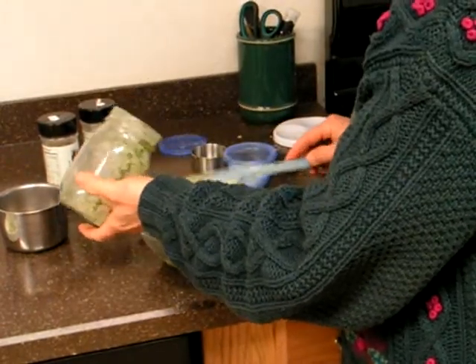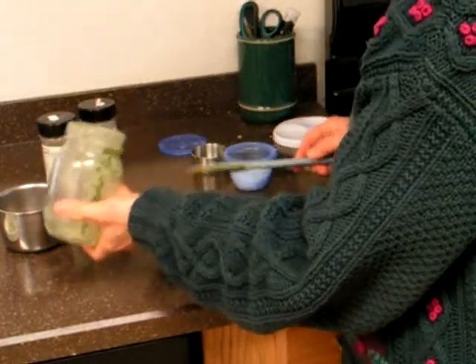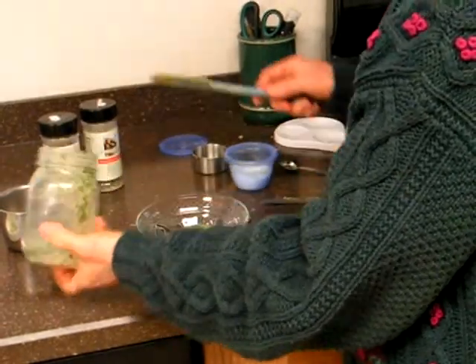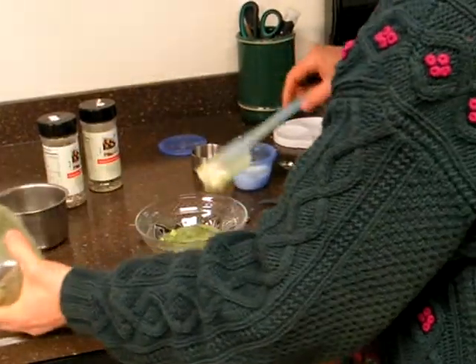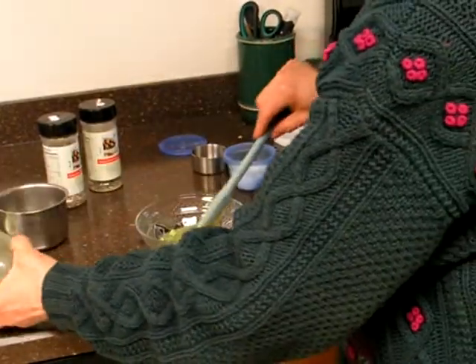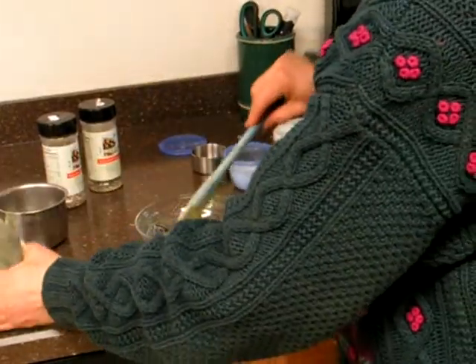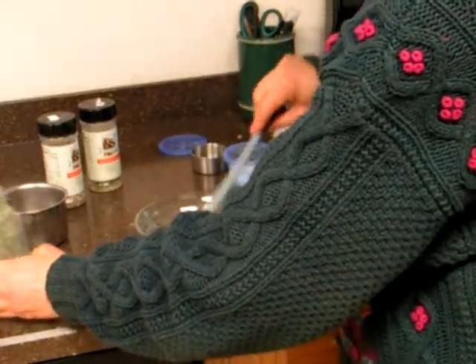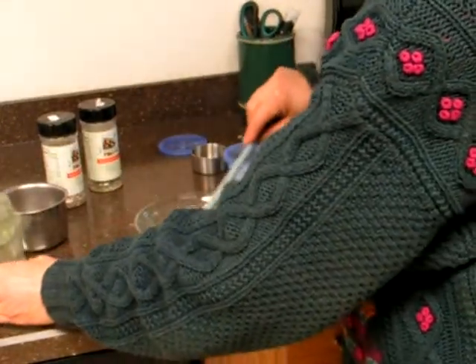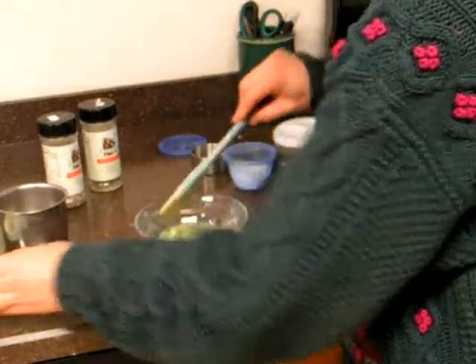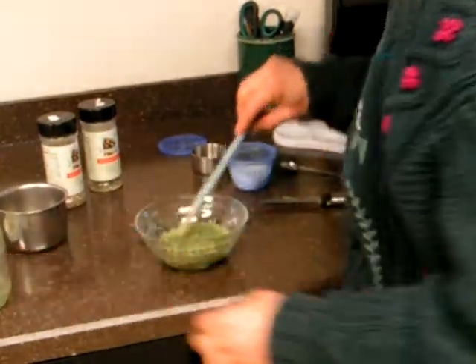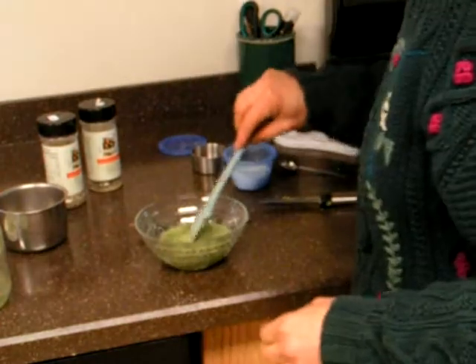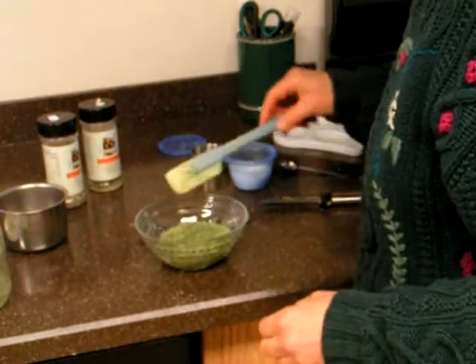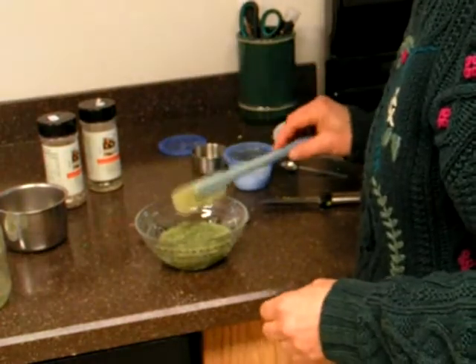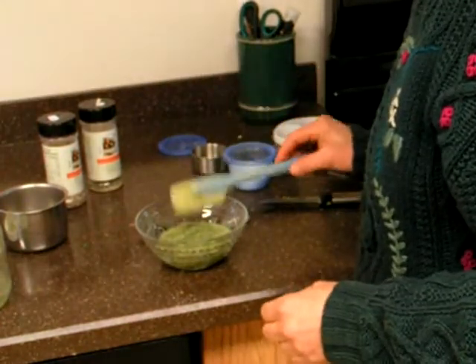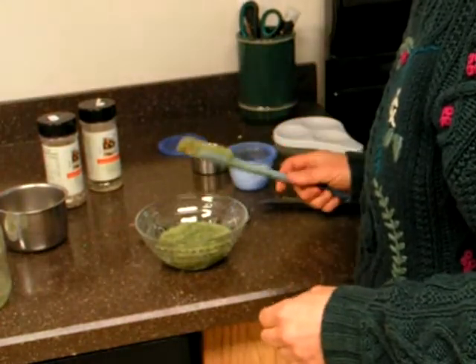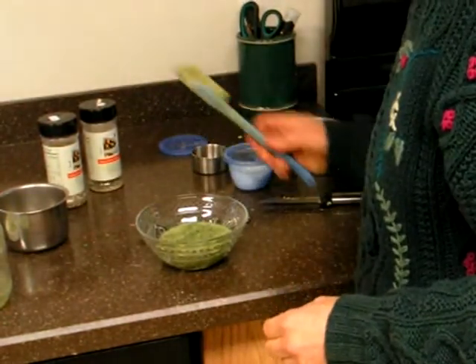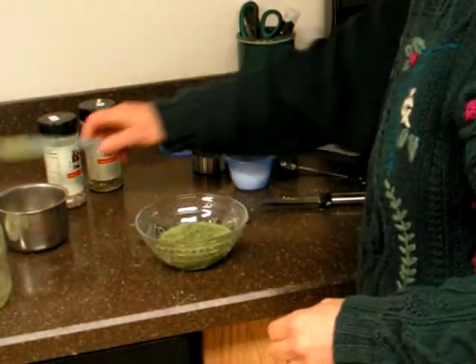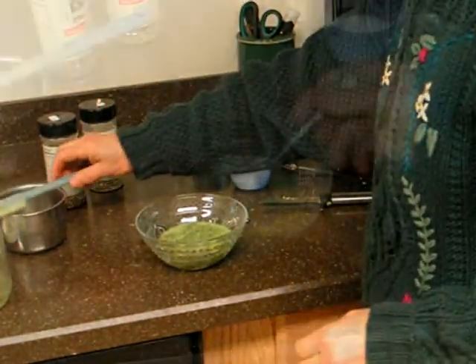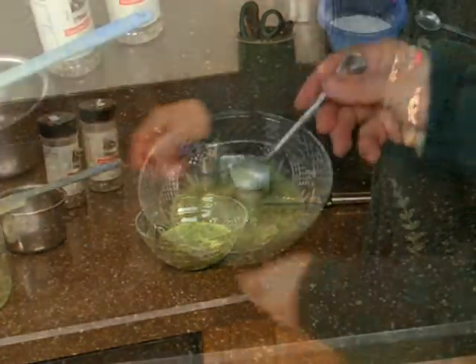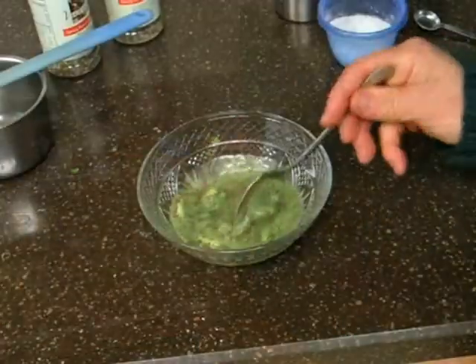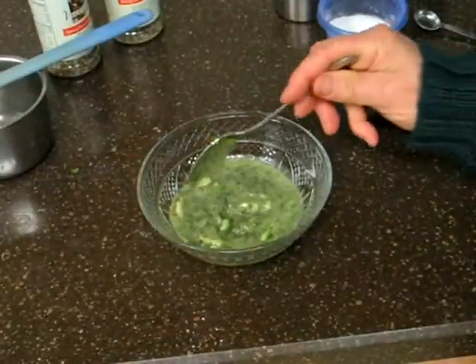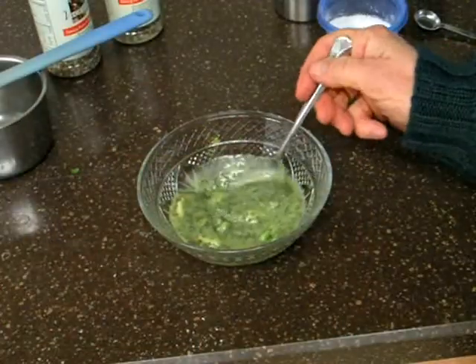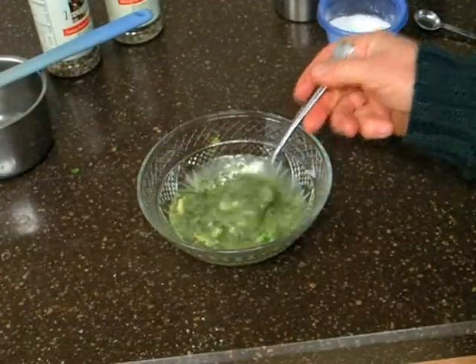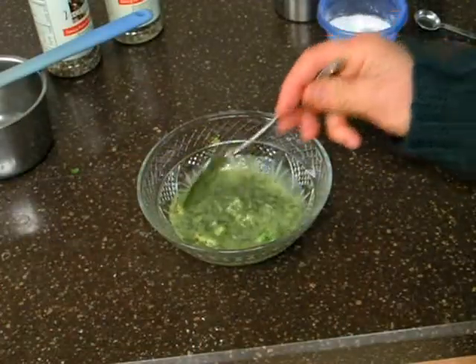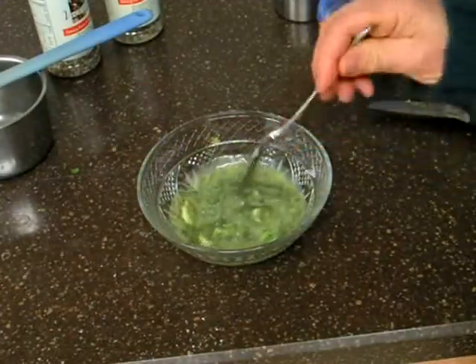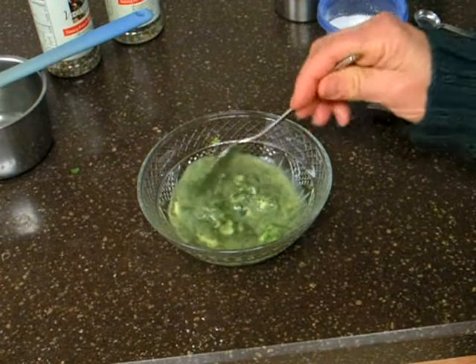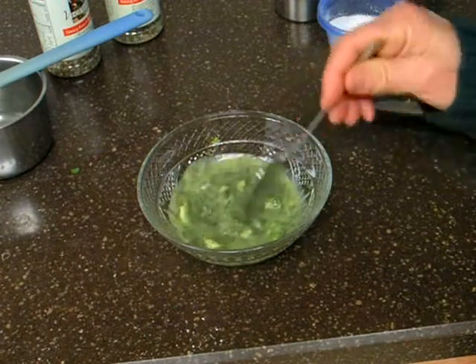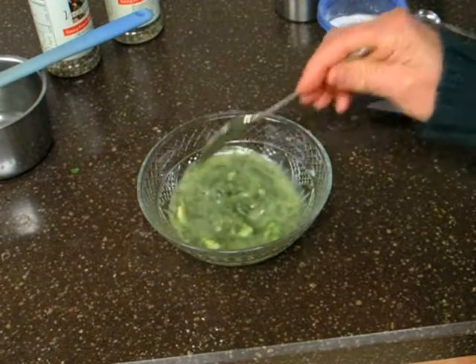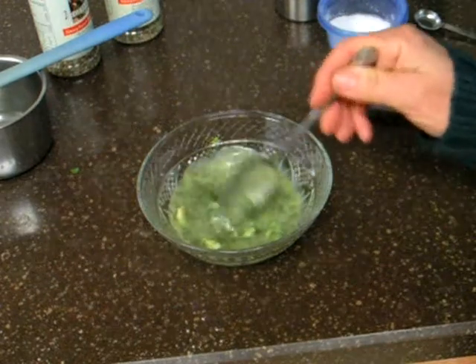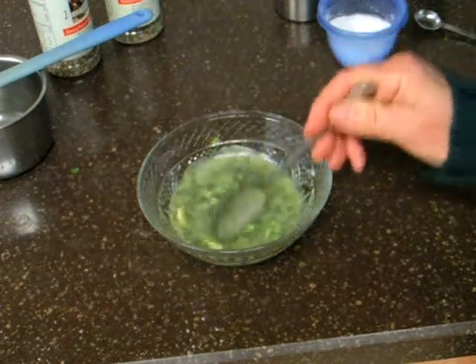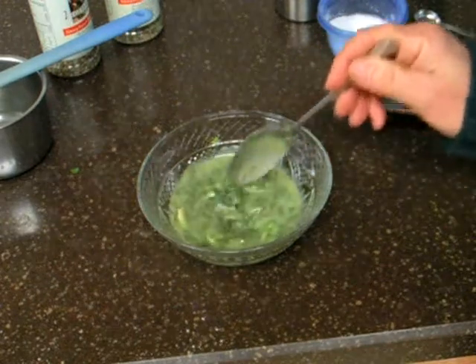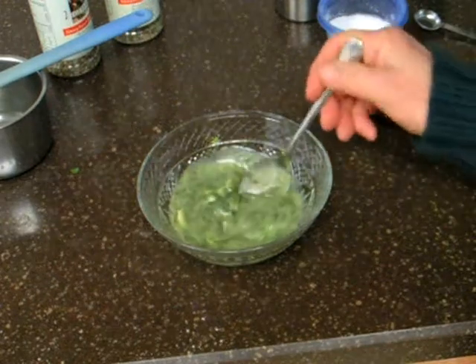And here's our dressing, all ready for a salad. Doesn't this look good? It is so easy to make.